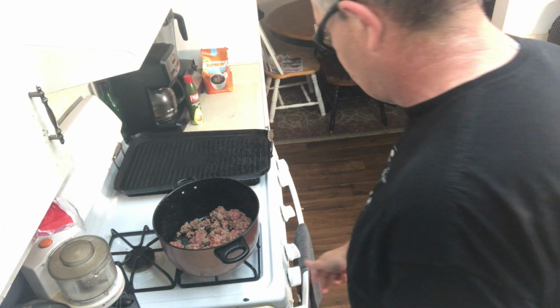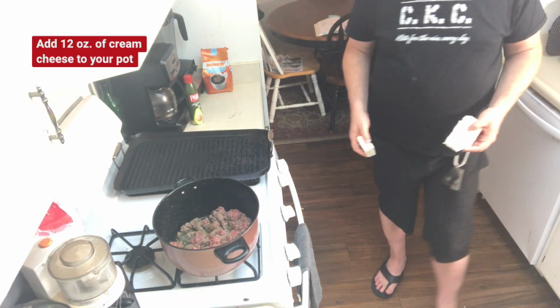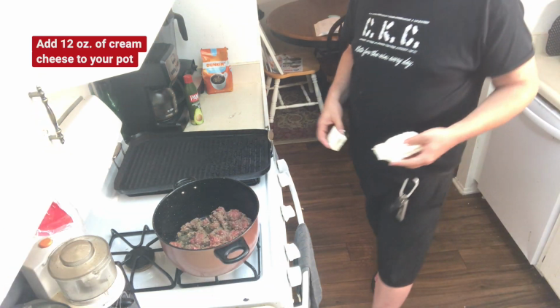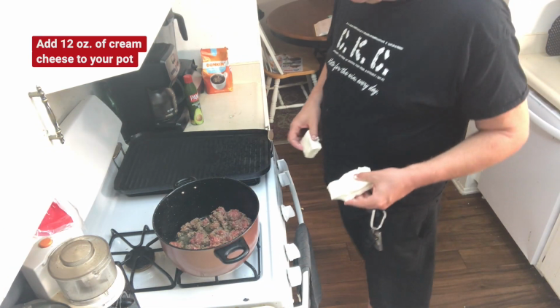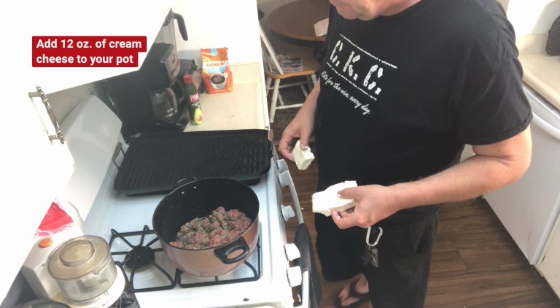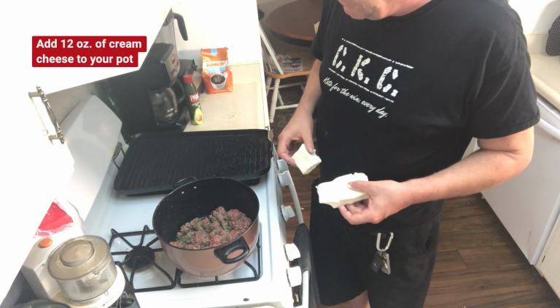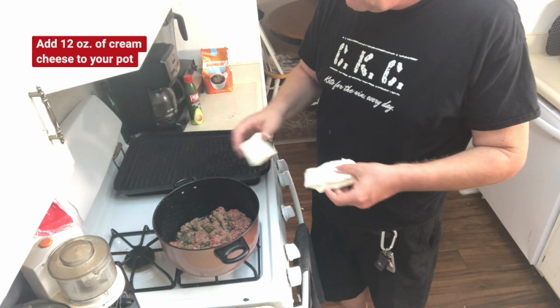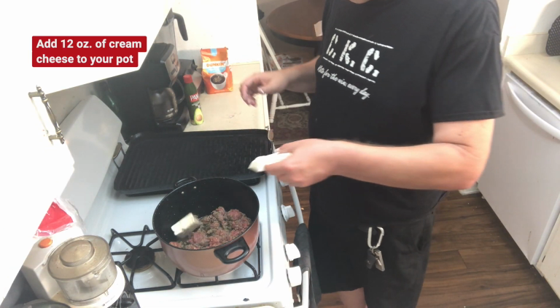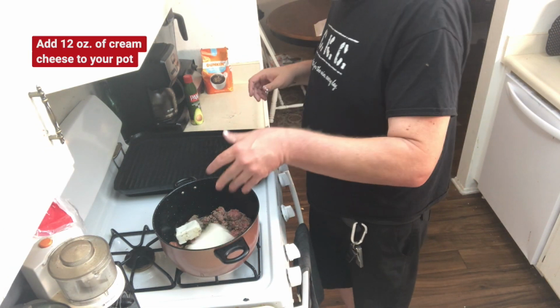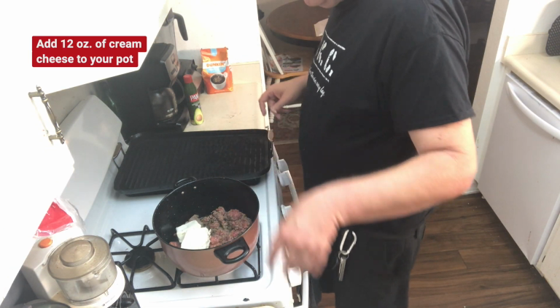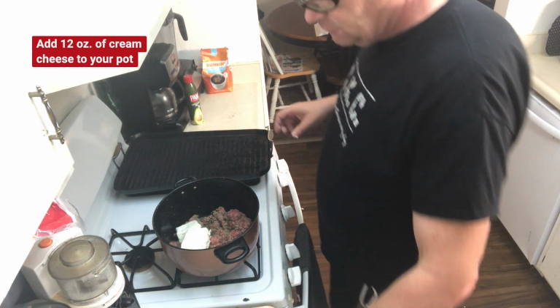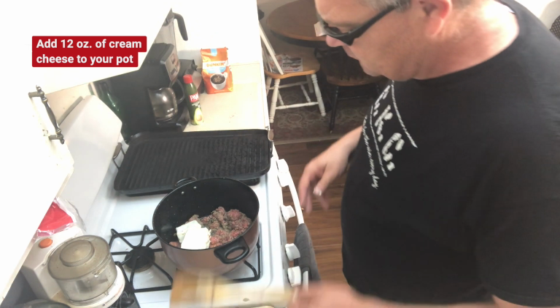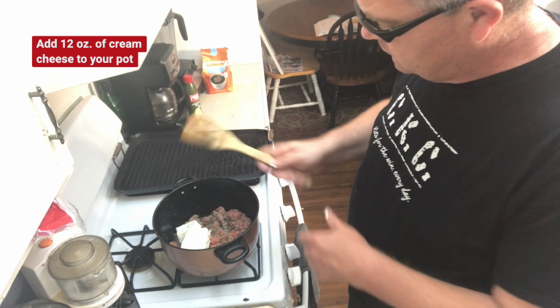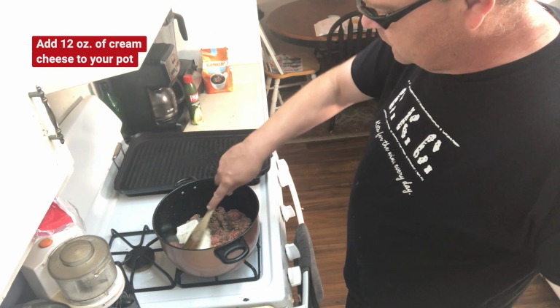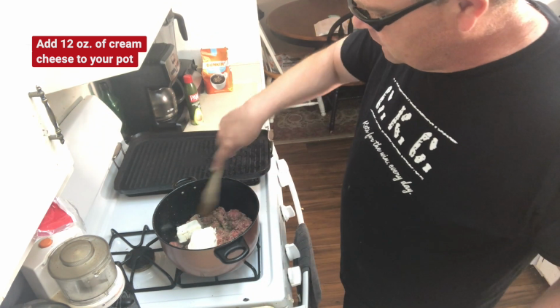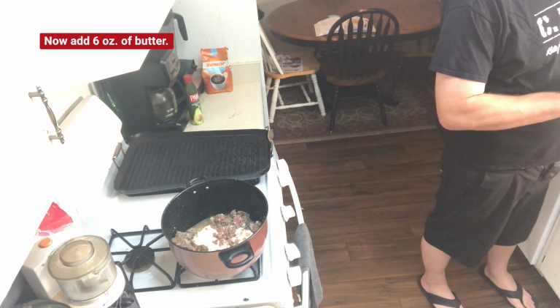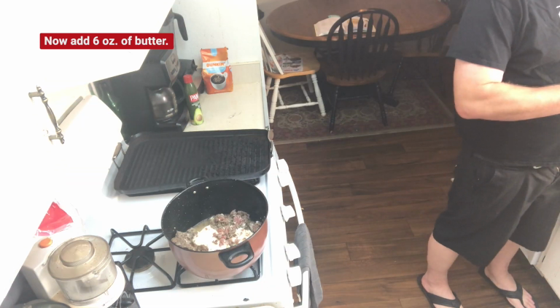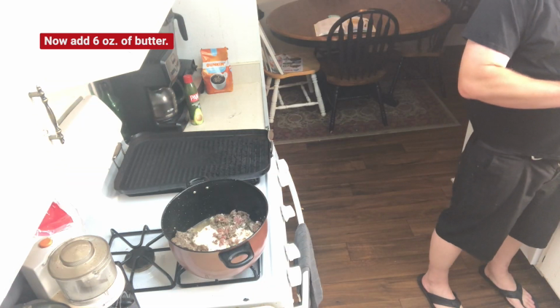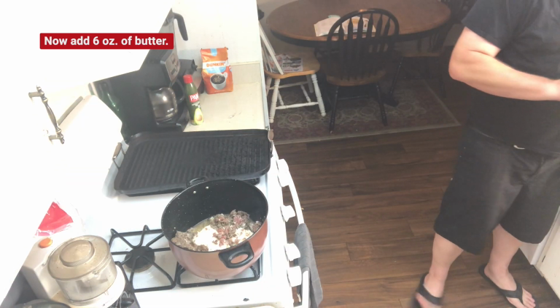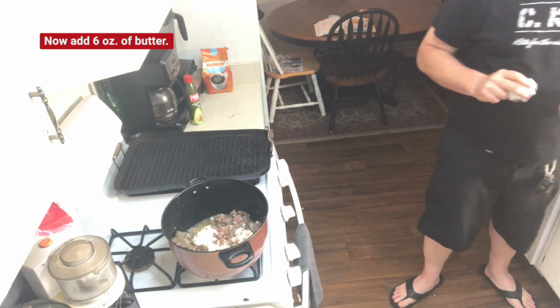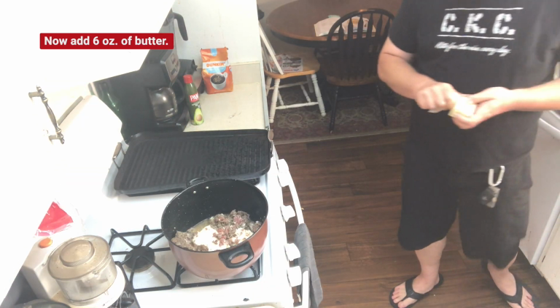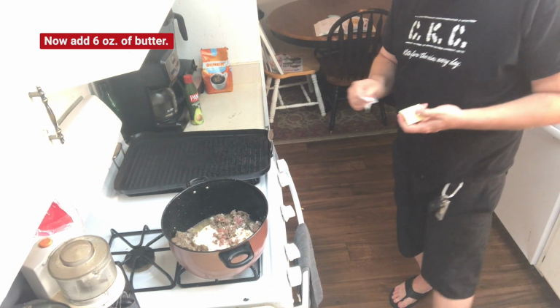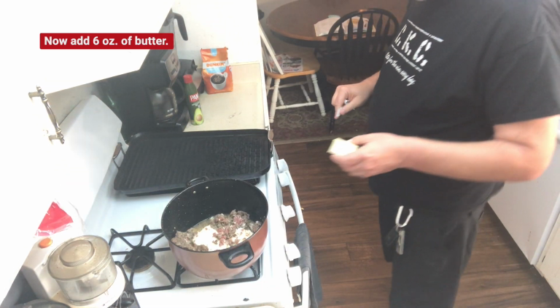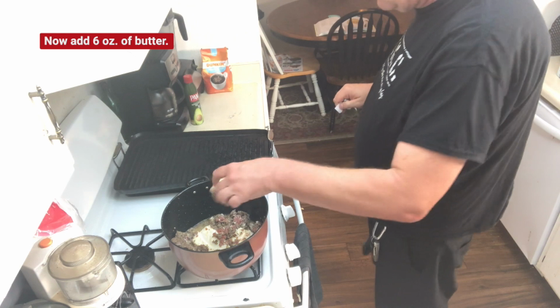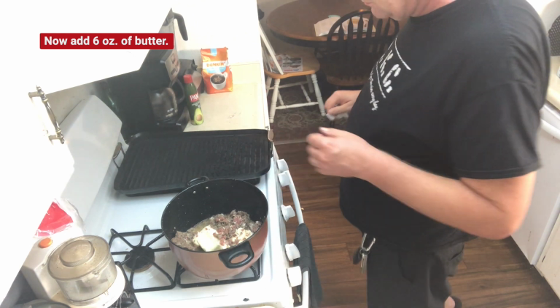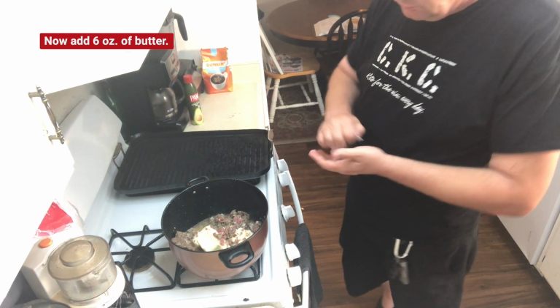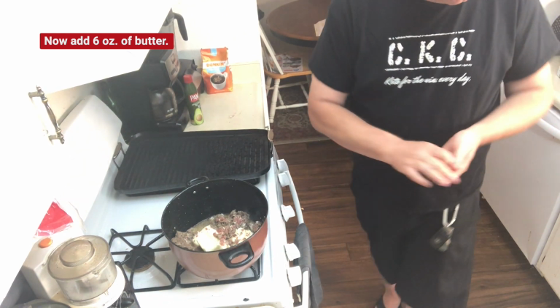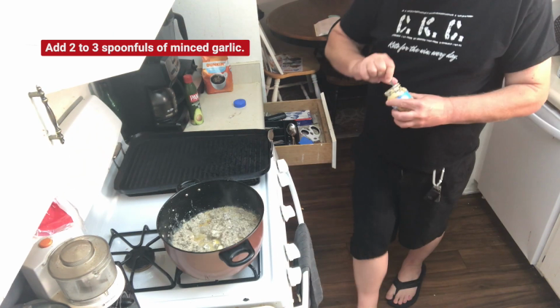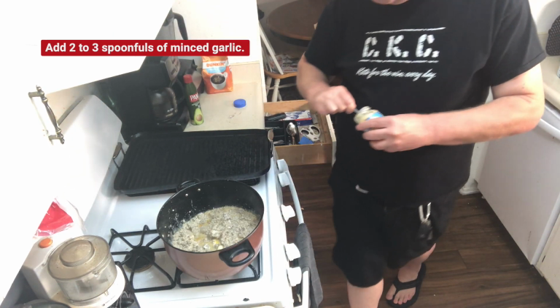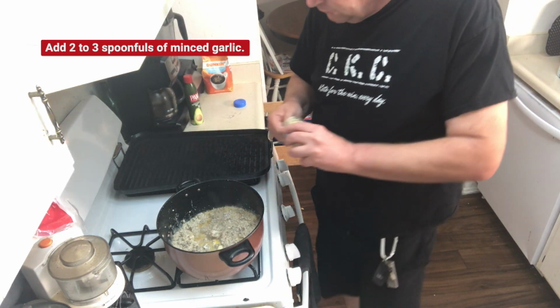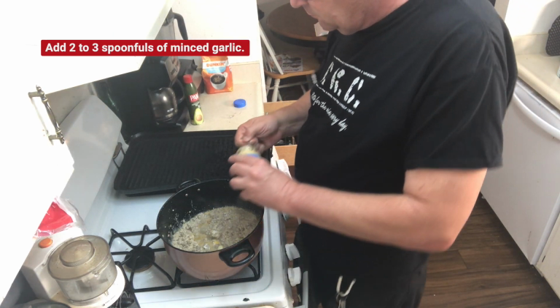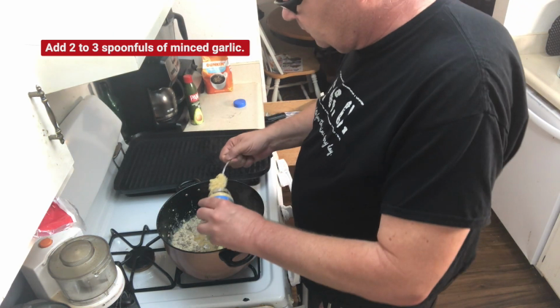Add 12 ounces of cream cheese to your pot. Now add 6 ounces of butter. Add 2 to 3 spoonfuls of minced garlic.